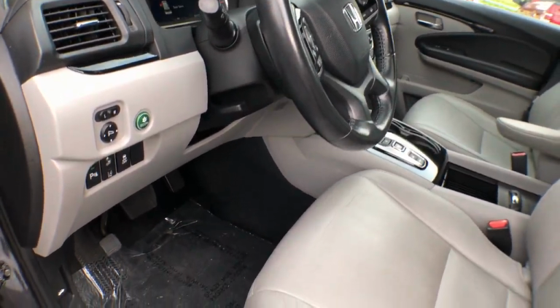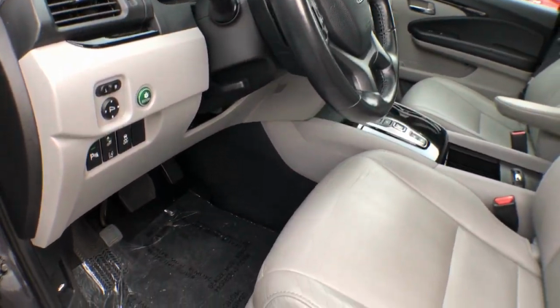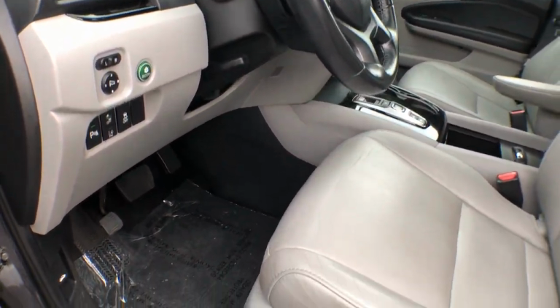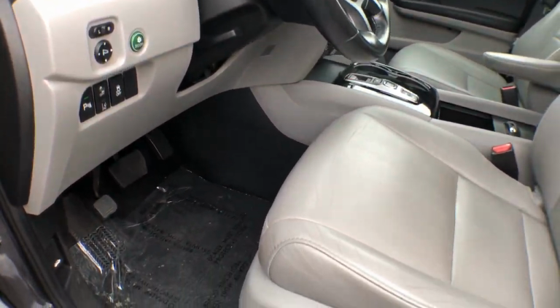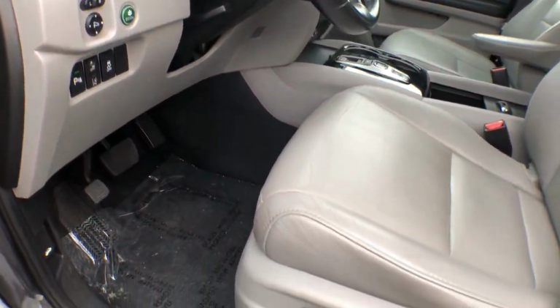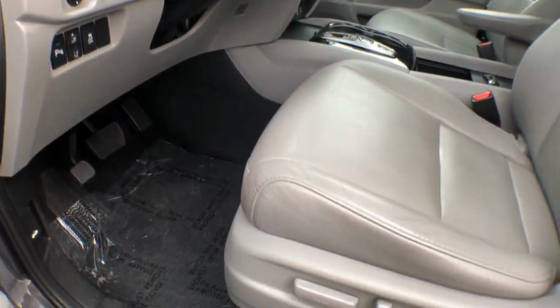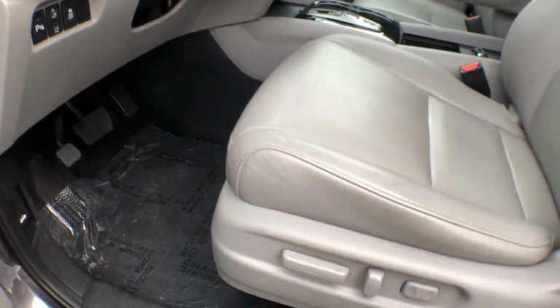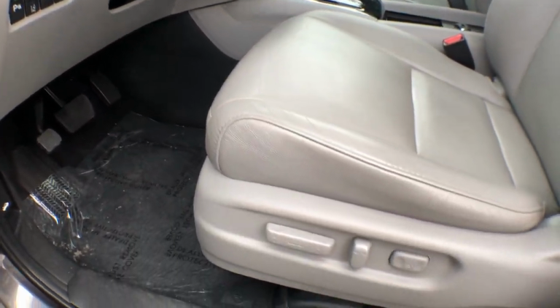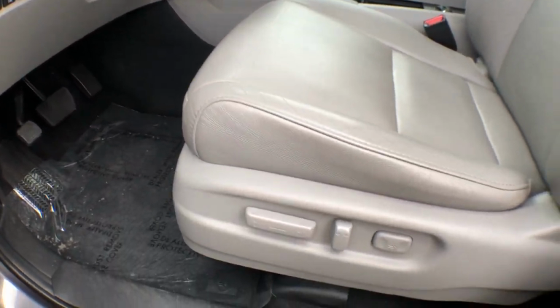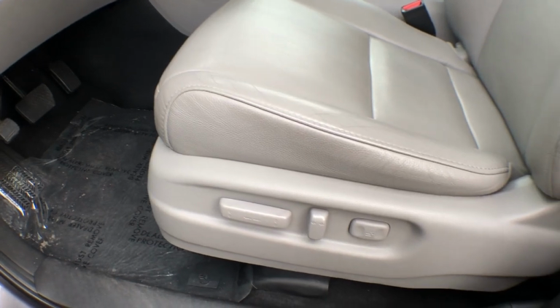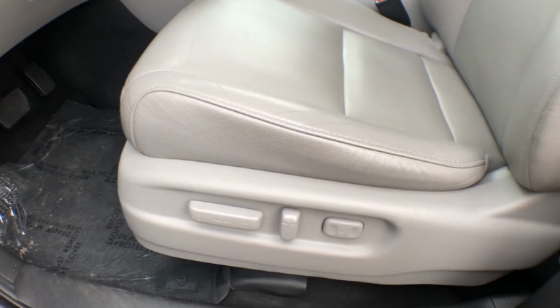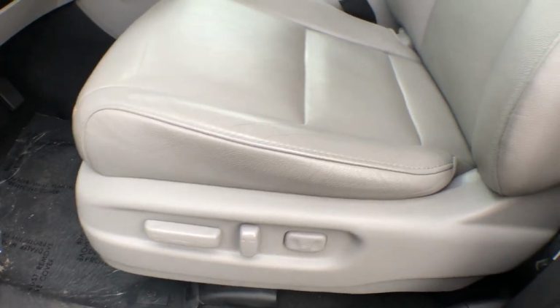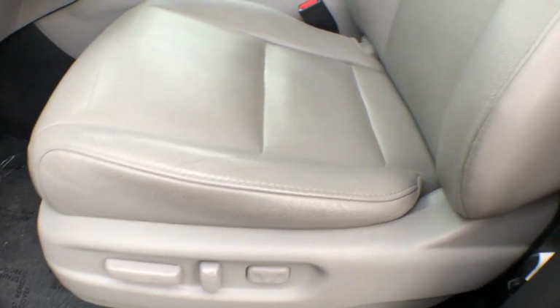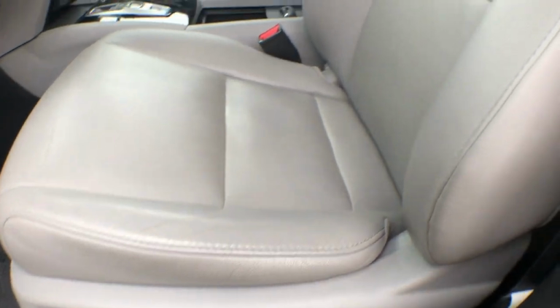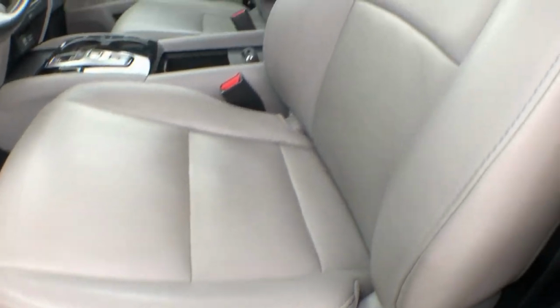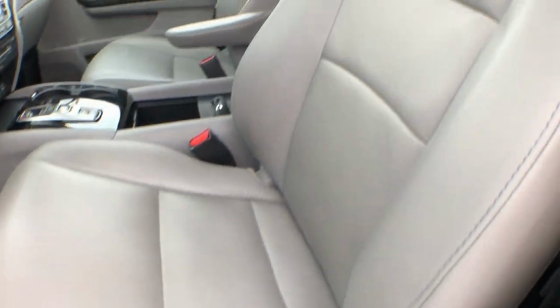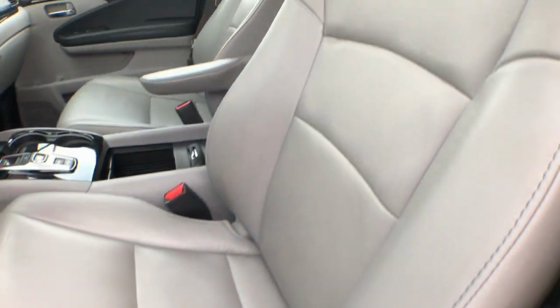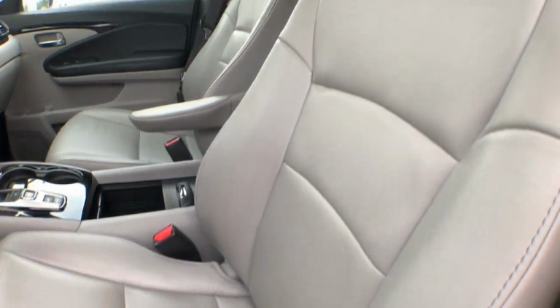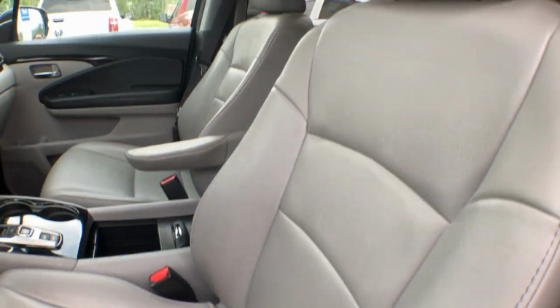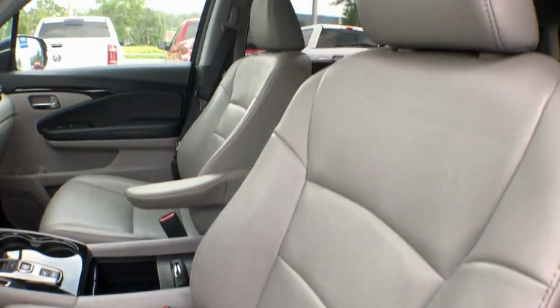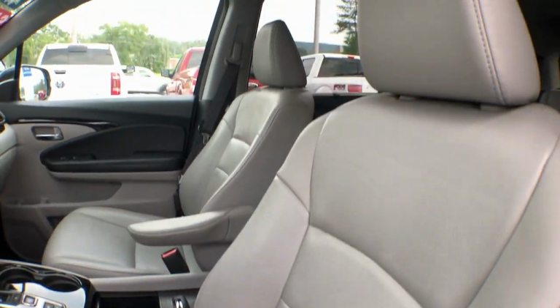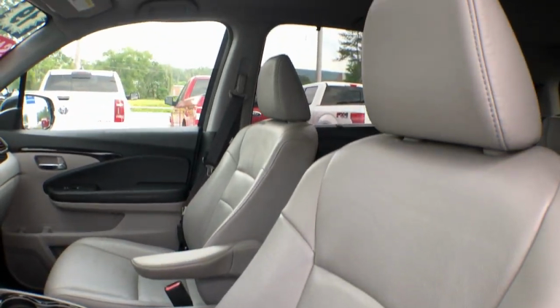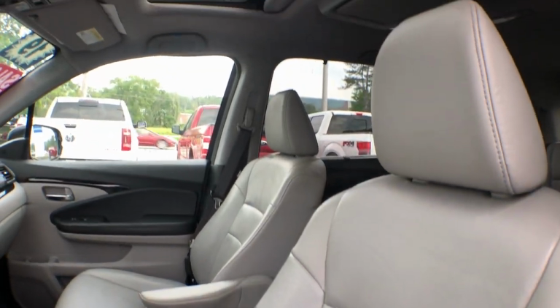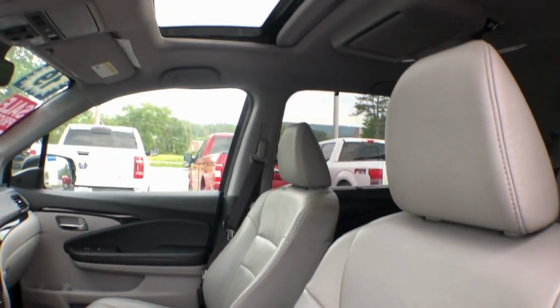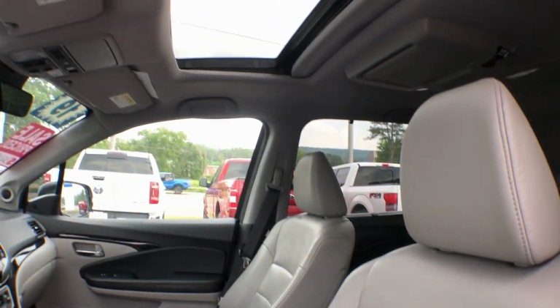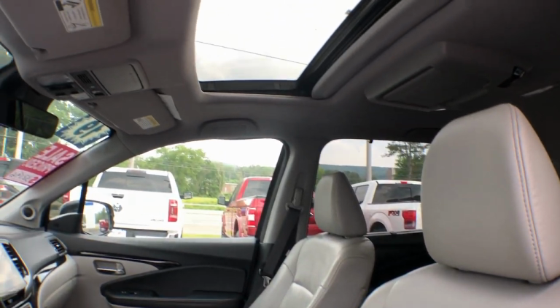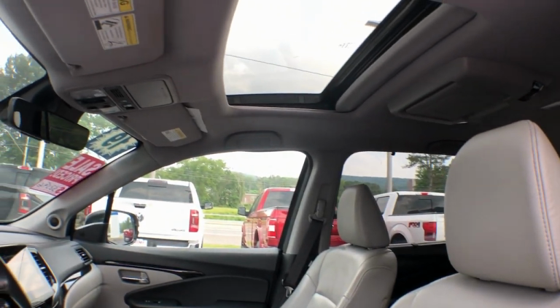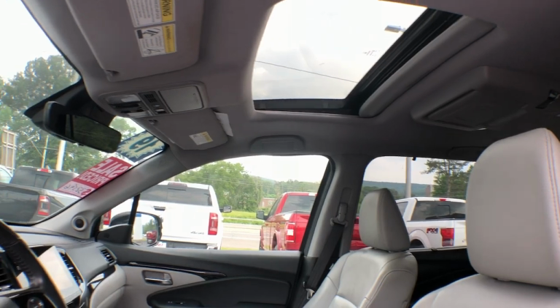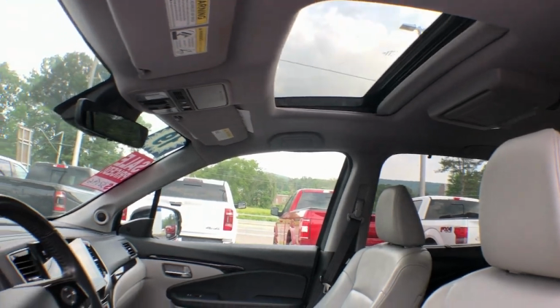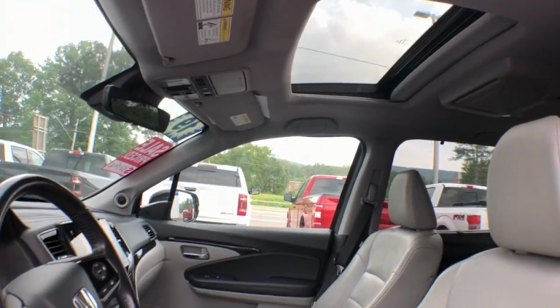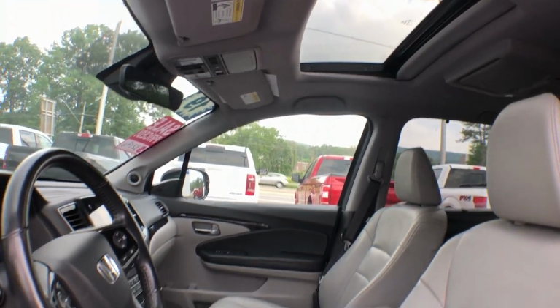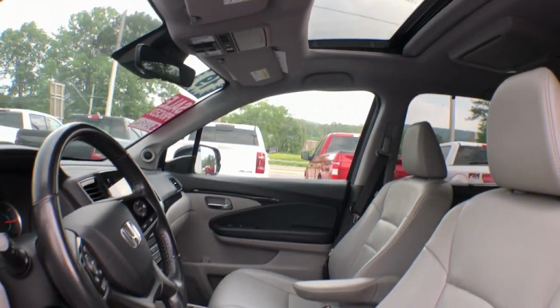From all-weather and towing capability to comfortable cruising, it's the ultimate family vehicle. These are just some of the great options this vehicle comes with.